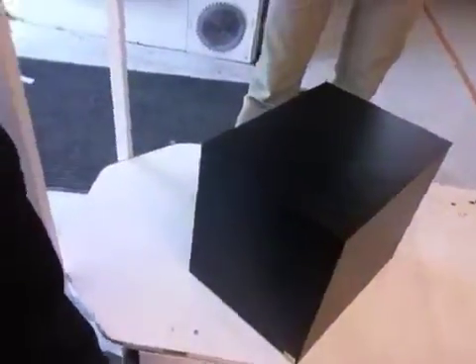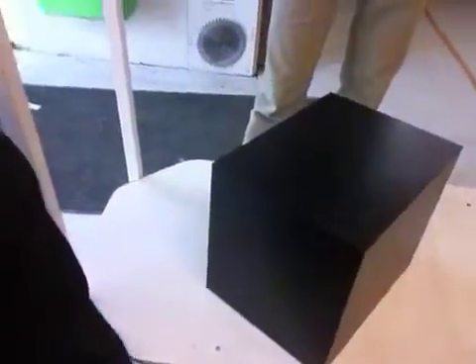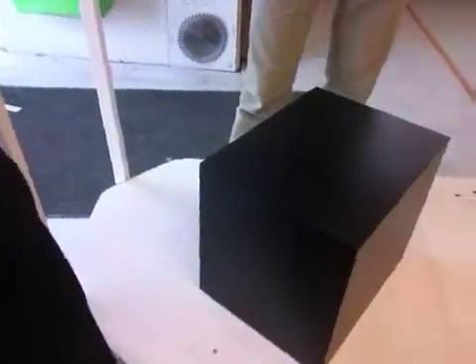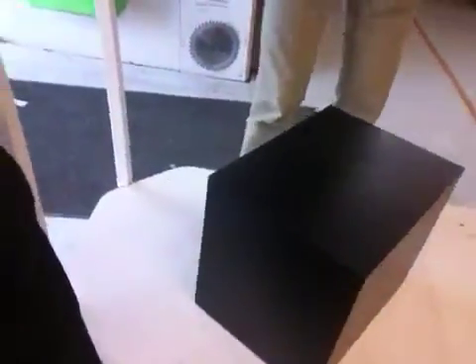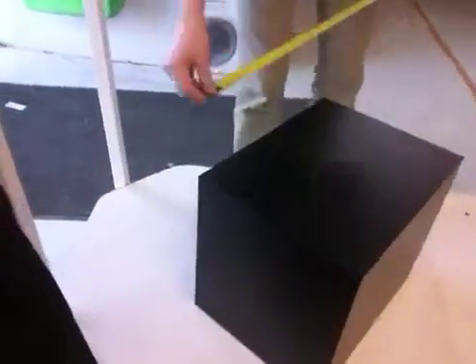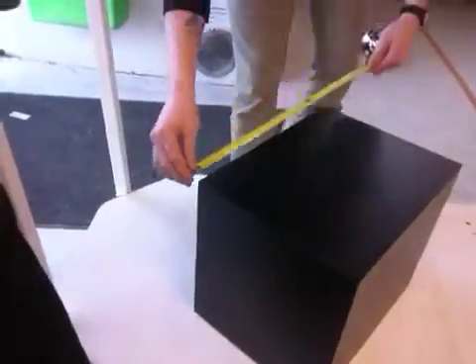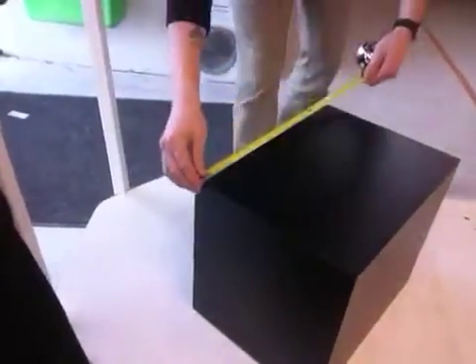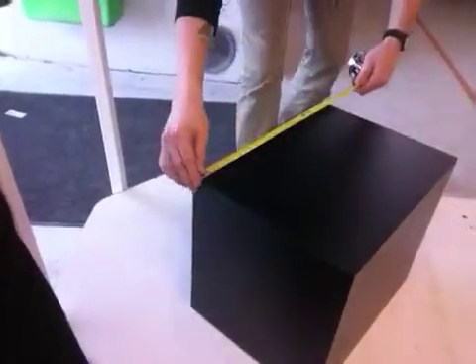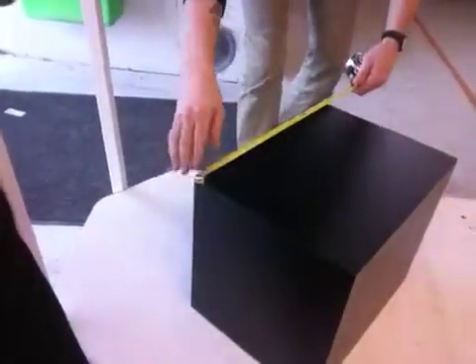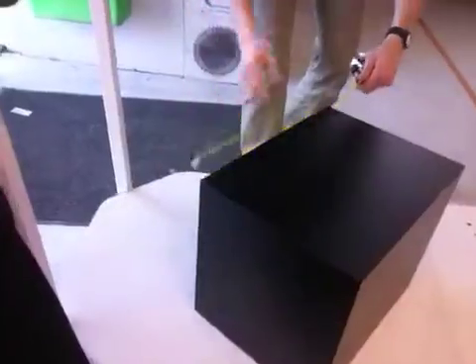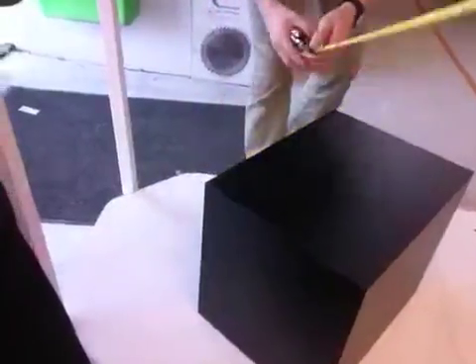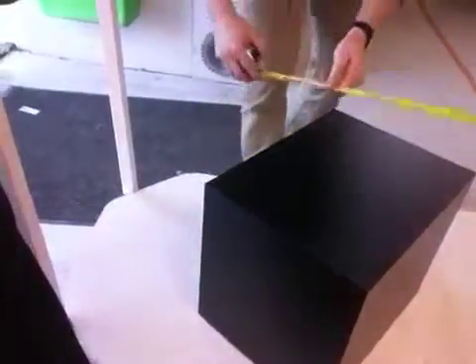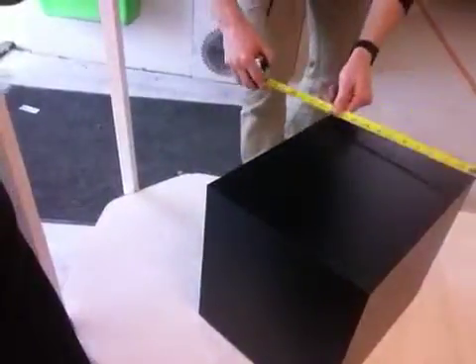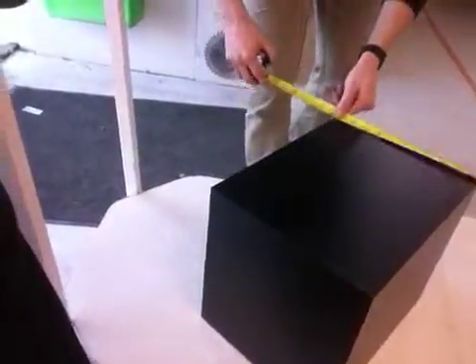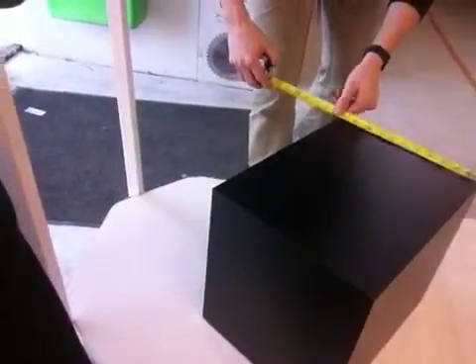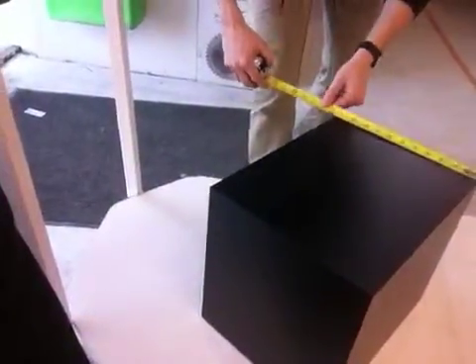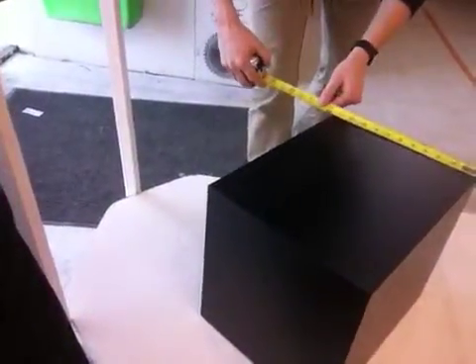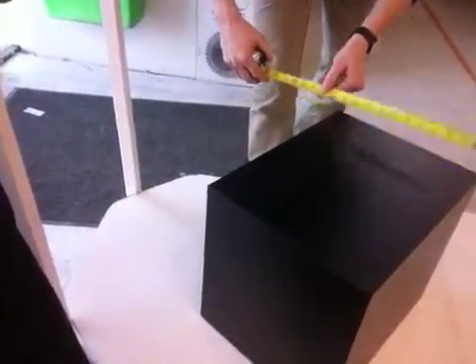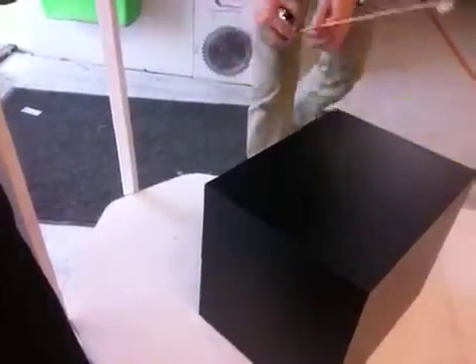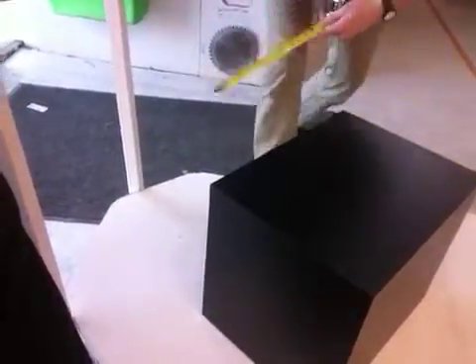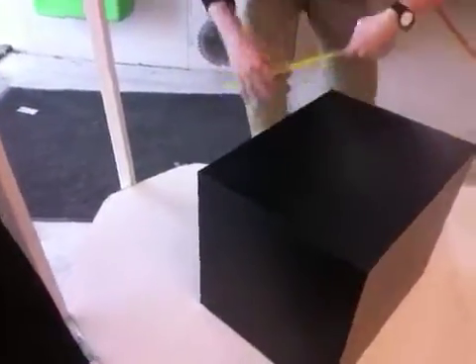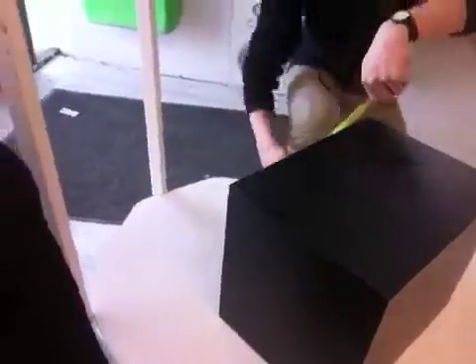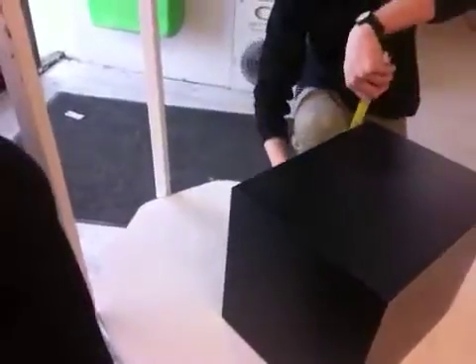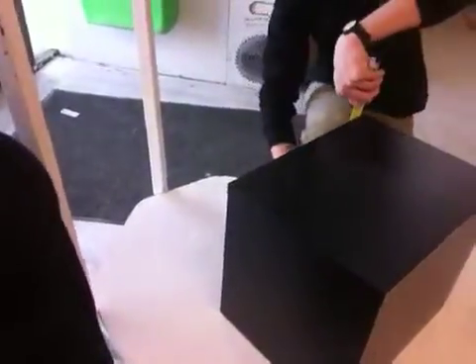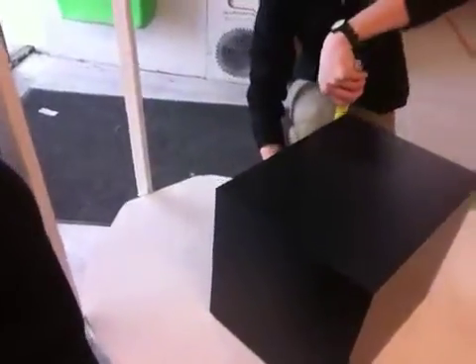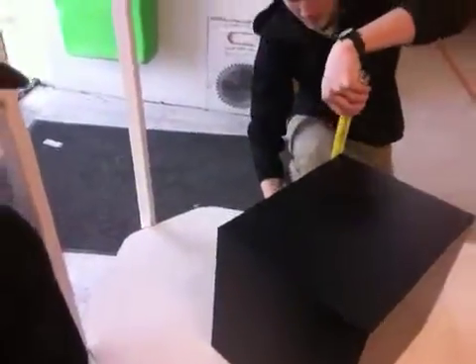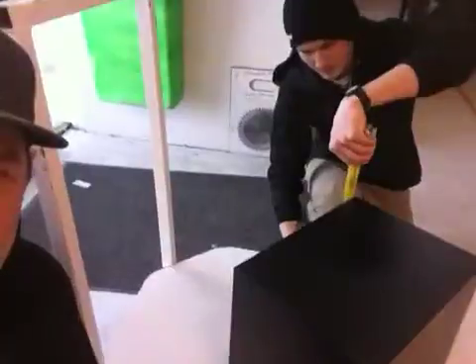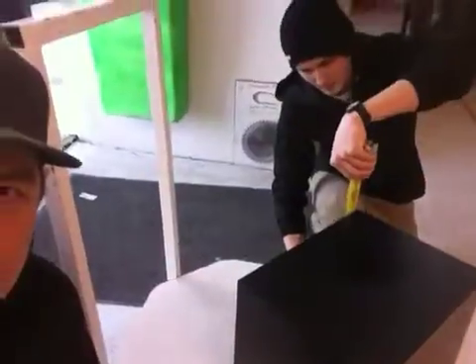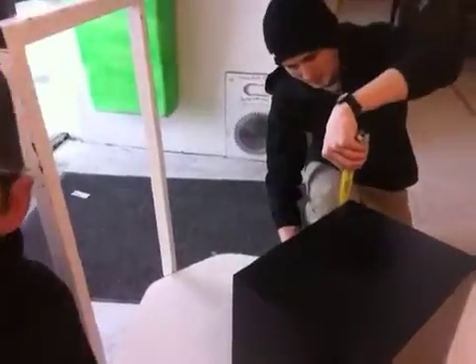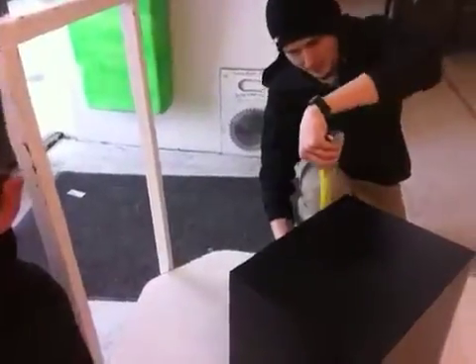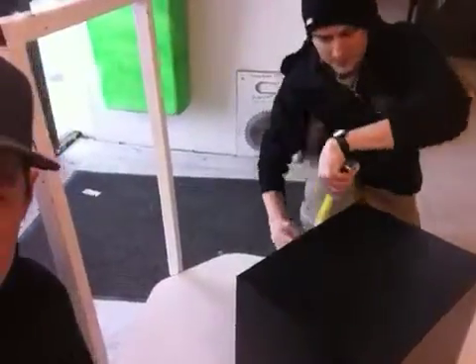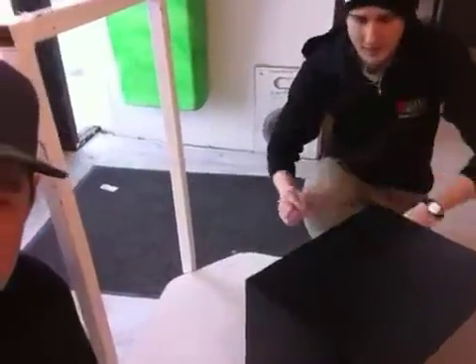Ben, what are the dimensions on this? Fifteen, and eleven and a half on top, and thirteen inches out.